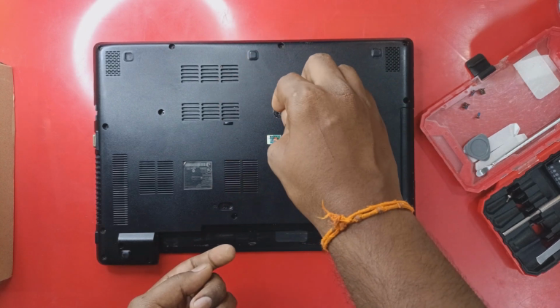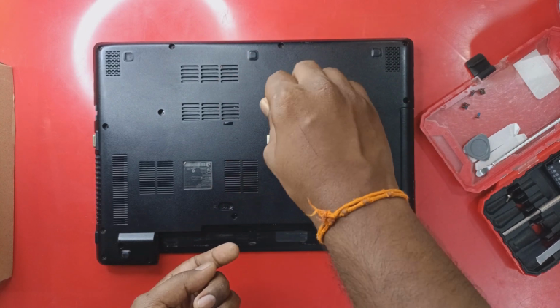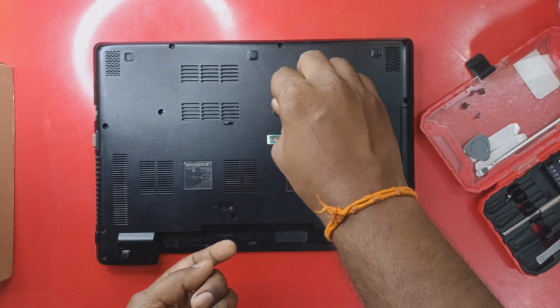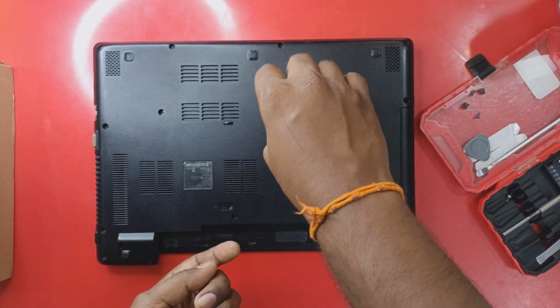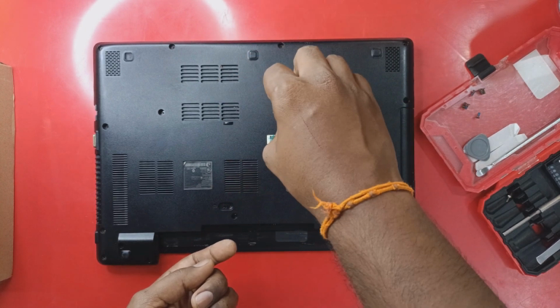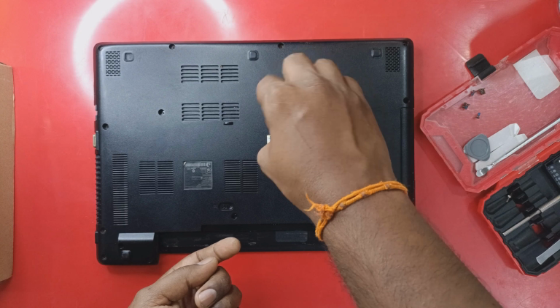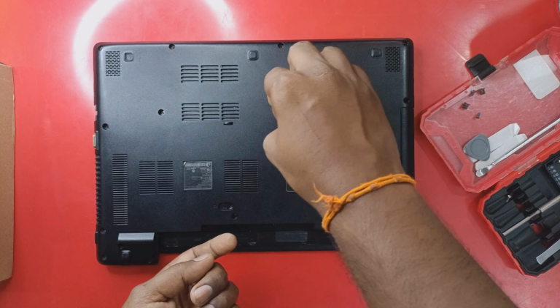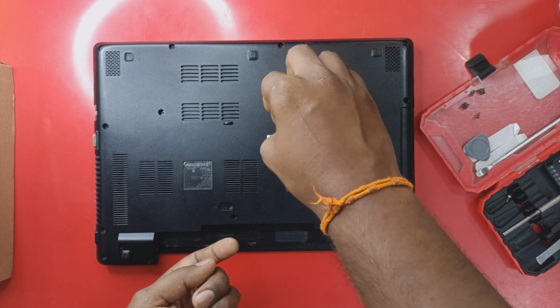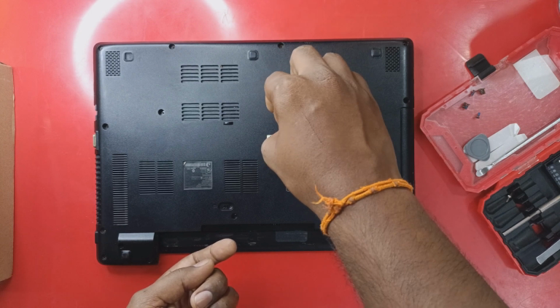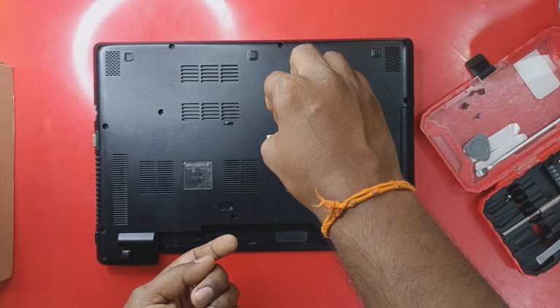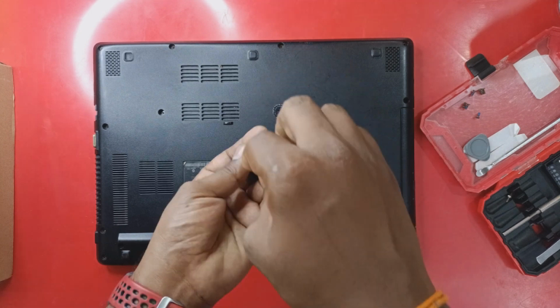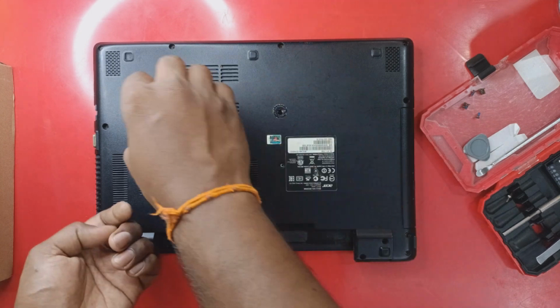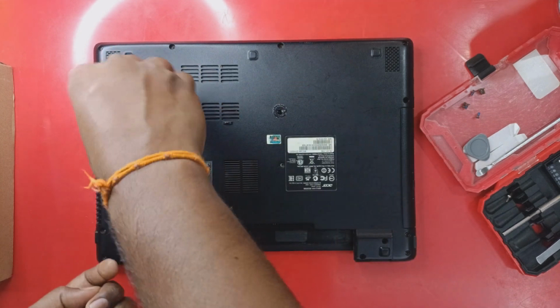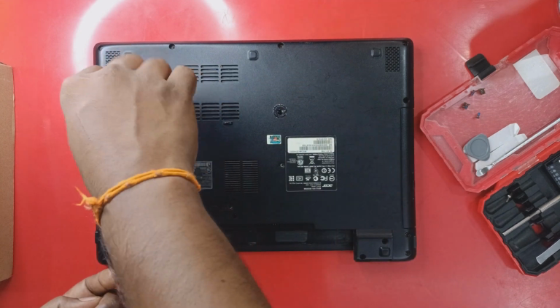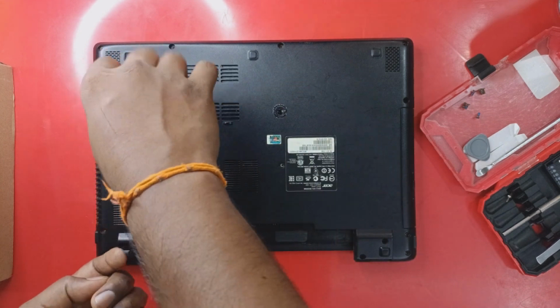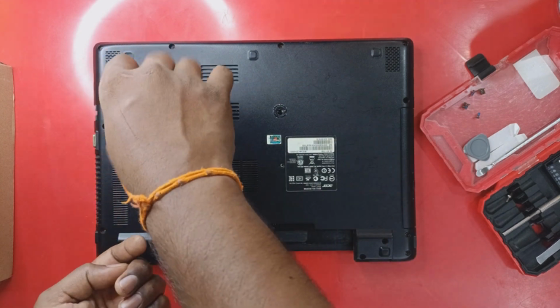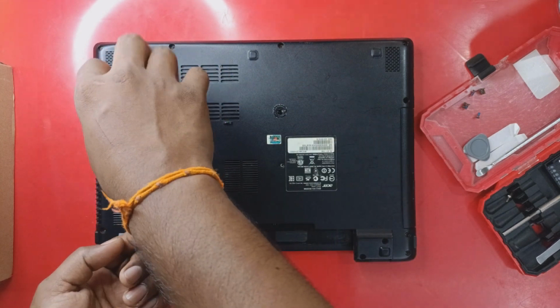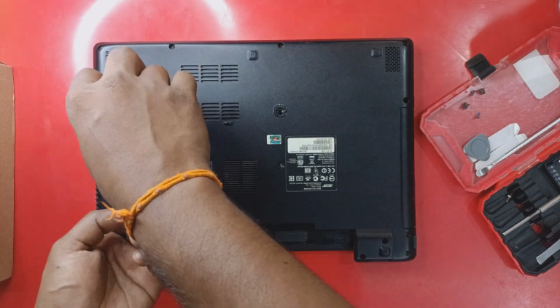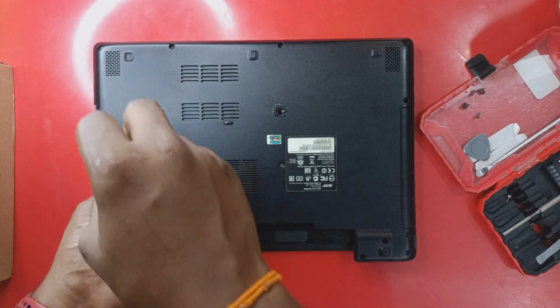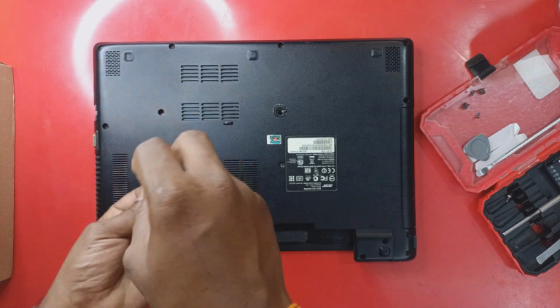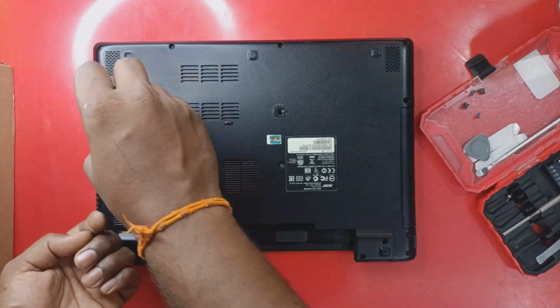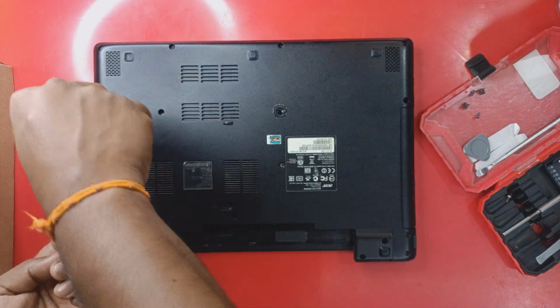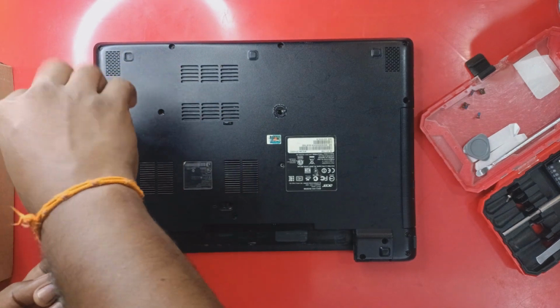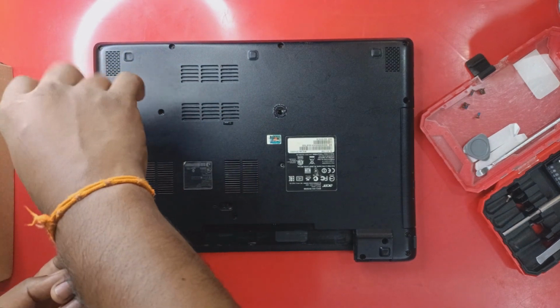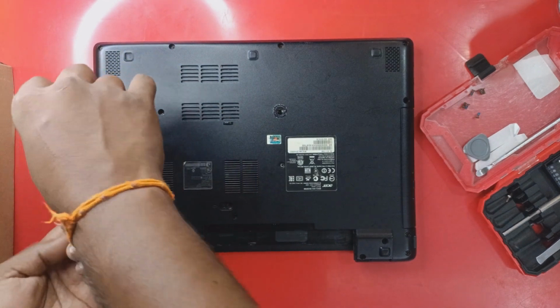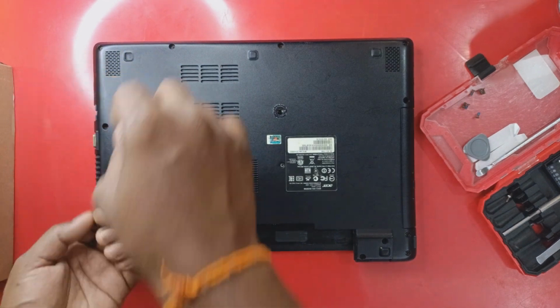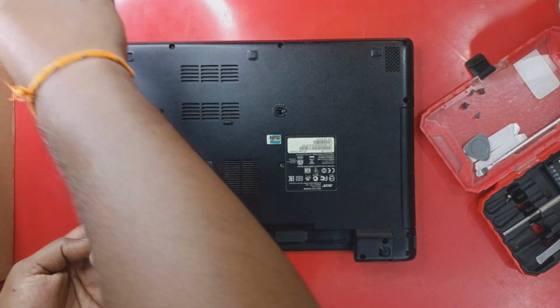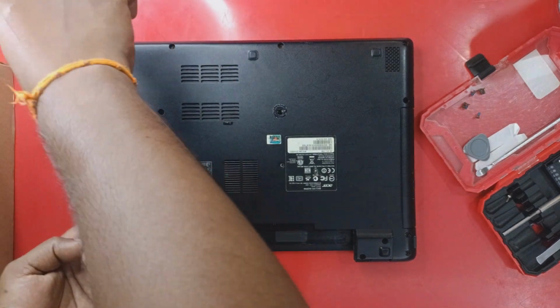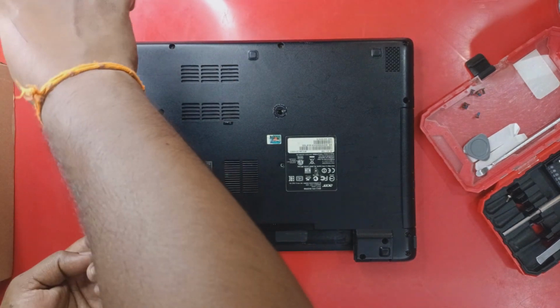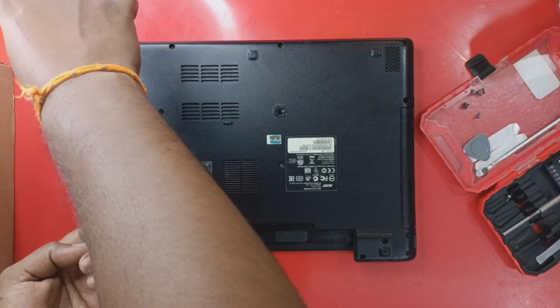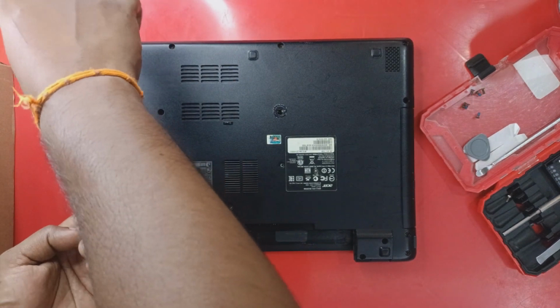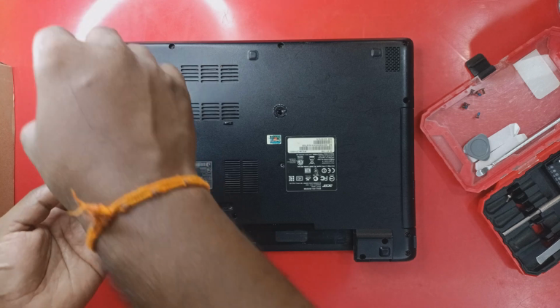As we can see here, this laptop had never been opened before — you can tell because there was an Acer sticker sealing it.